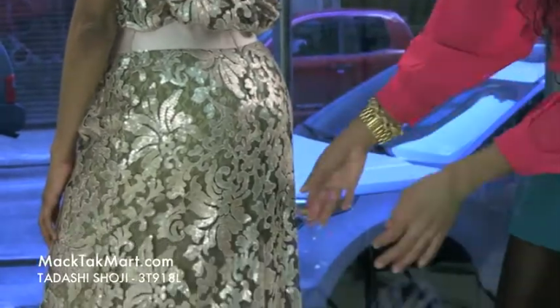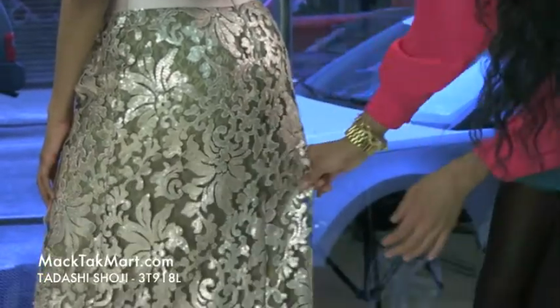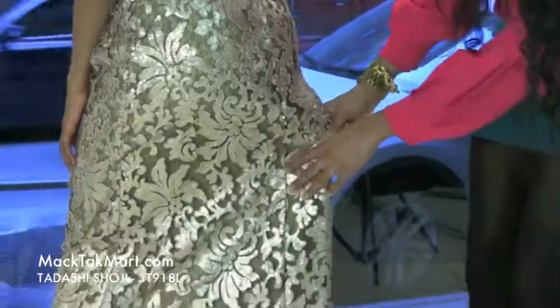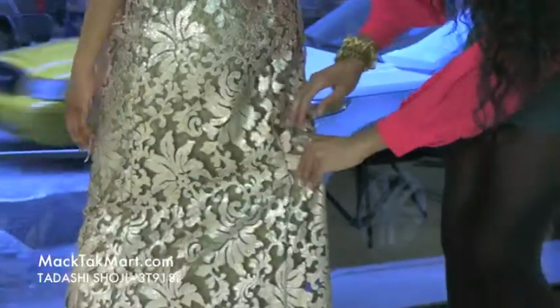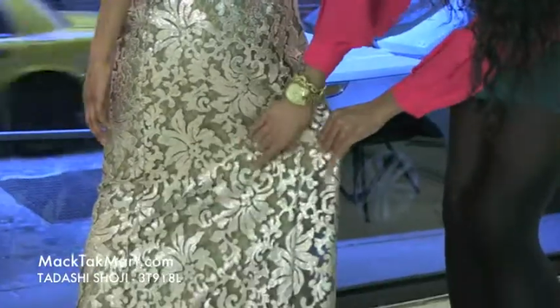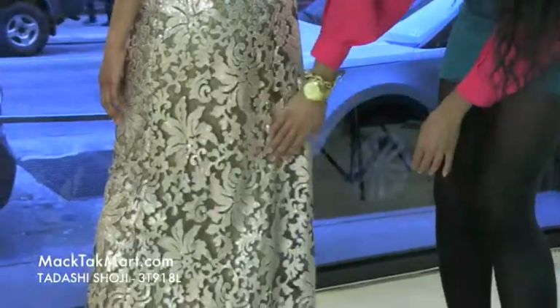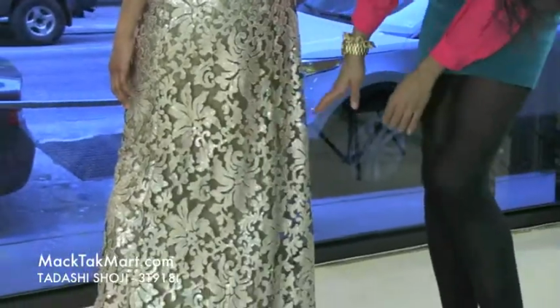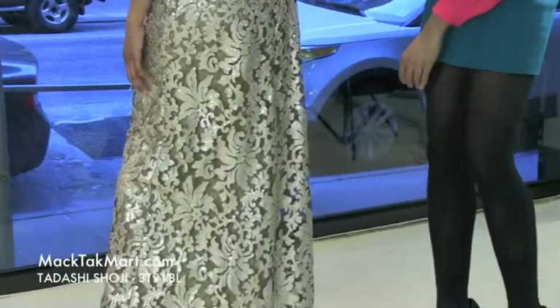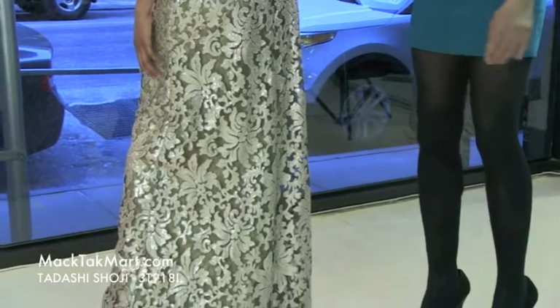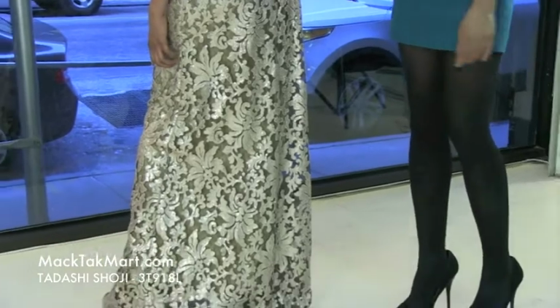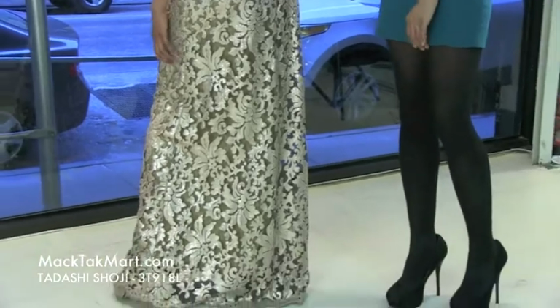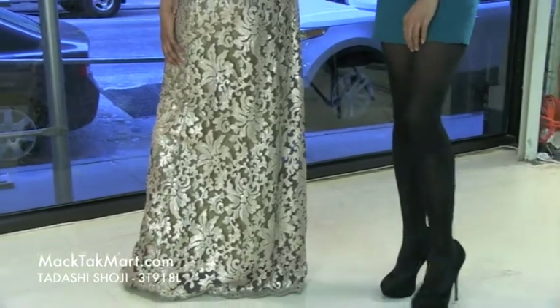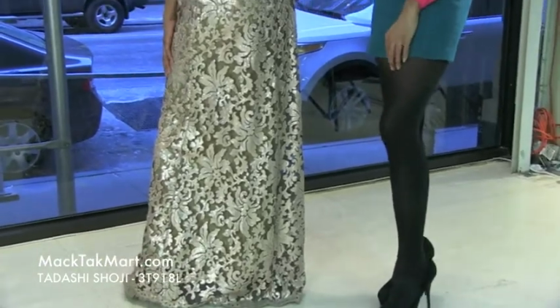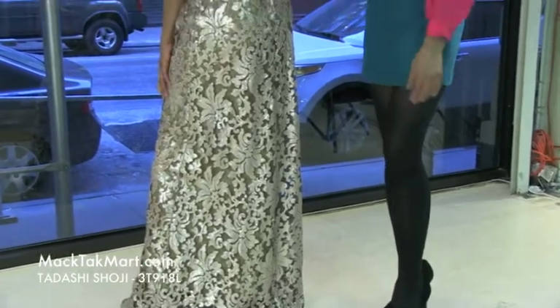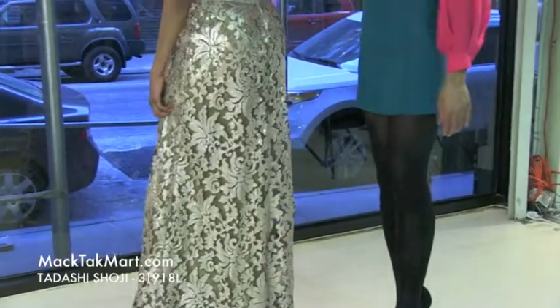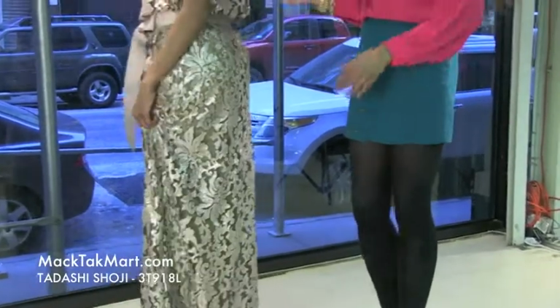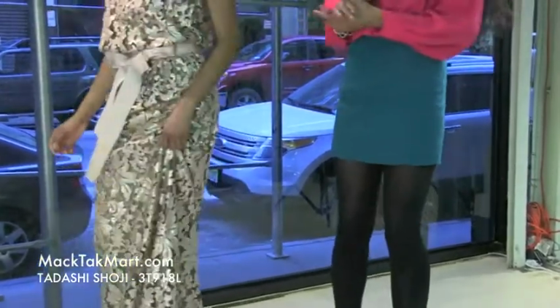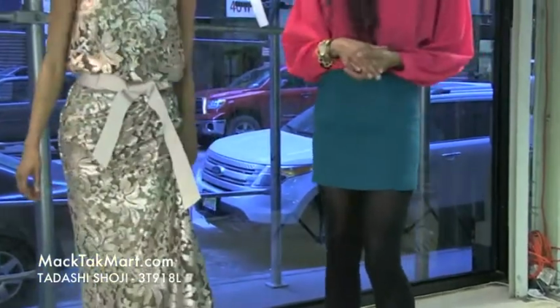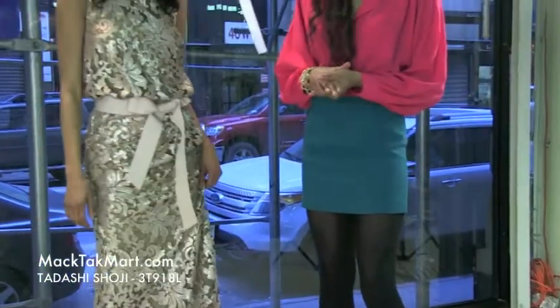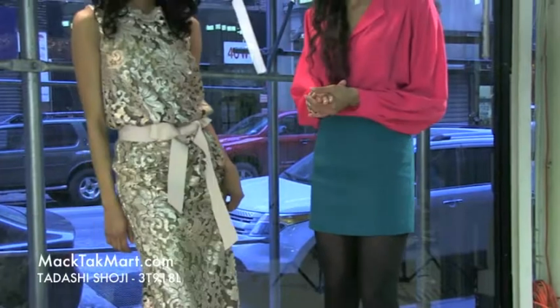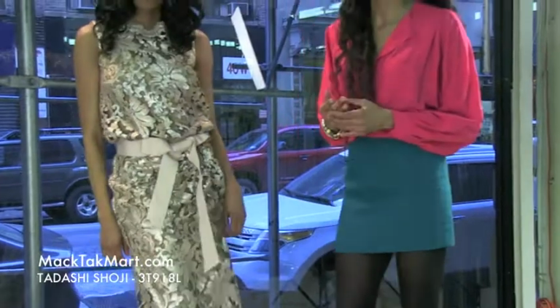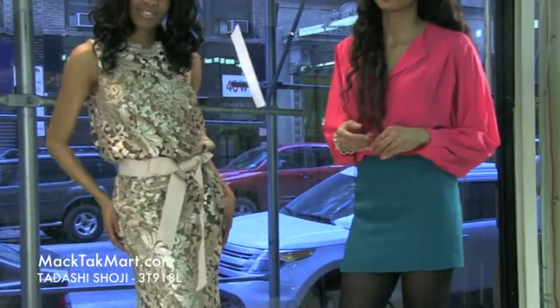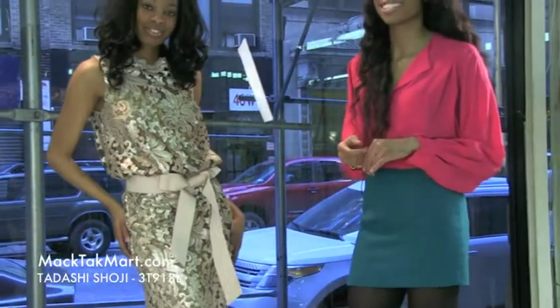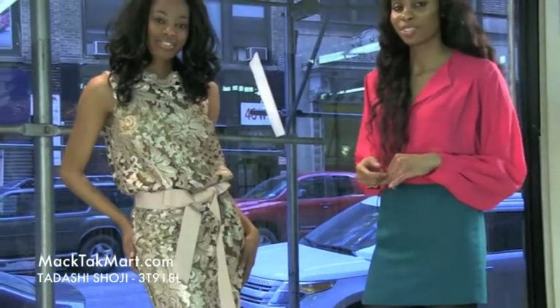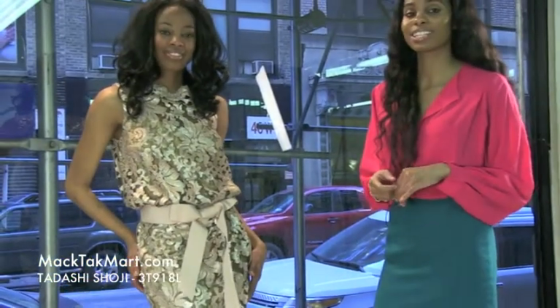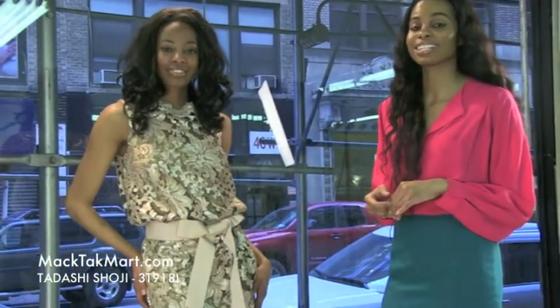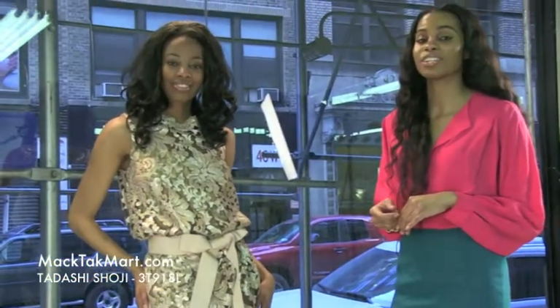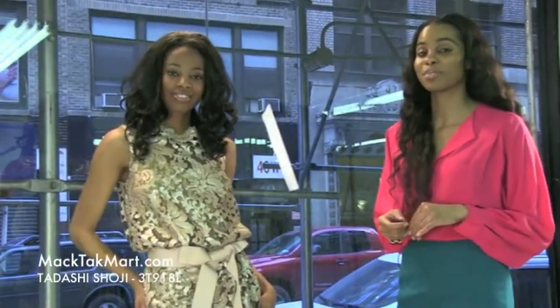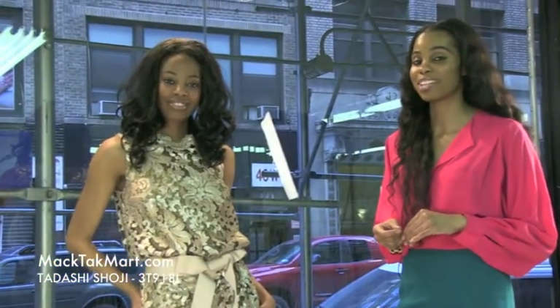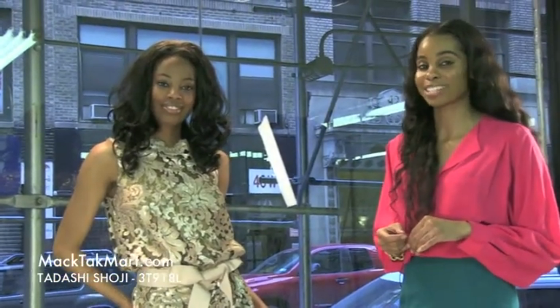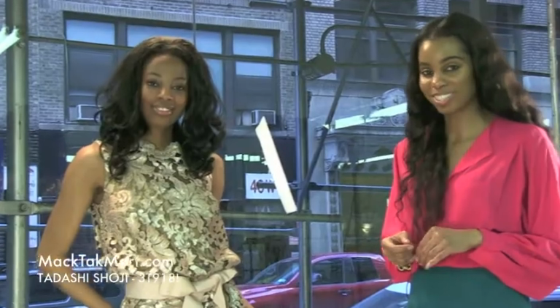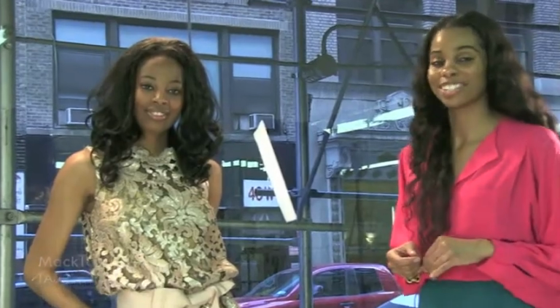The integrated belt here is going to take you in and accentuate your waistline, giving you more of an hourglass figure. The sequins in this dress are very beautiful — it actually has a very nice shine and shimmer. If you have any questions in regards to how to wear, style, or accessorize this dress, feel free to contact us at www.magtekmartz.com.